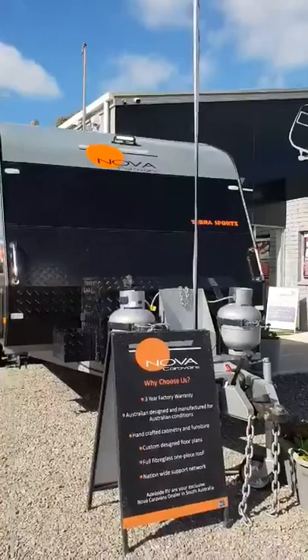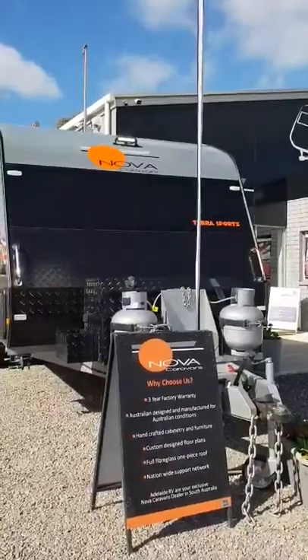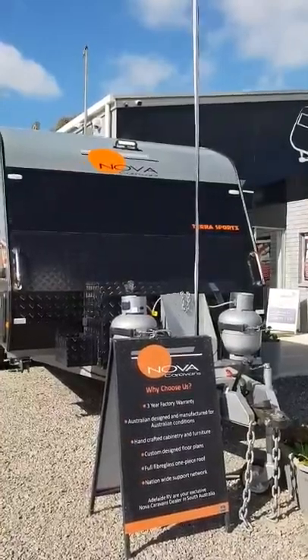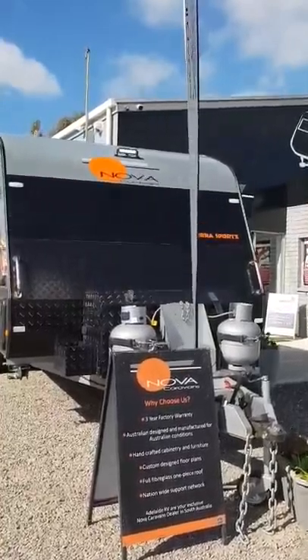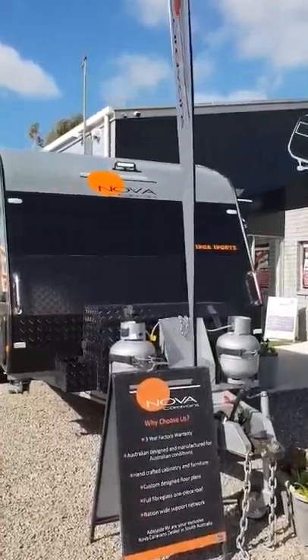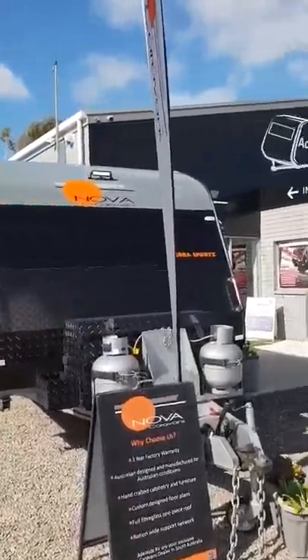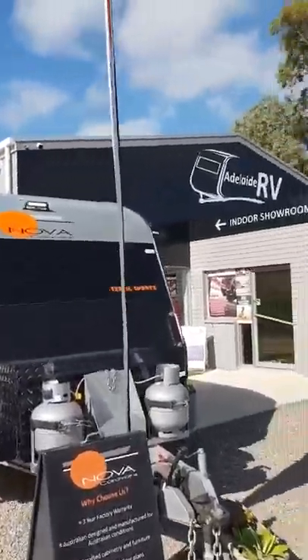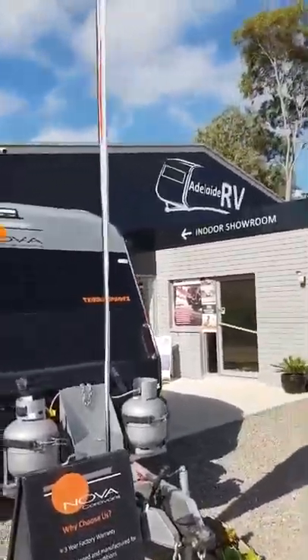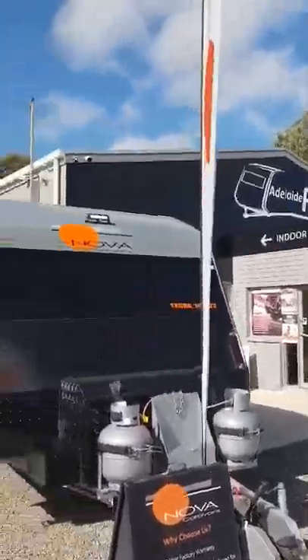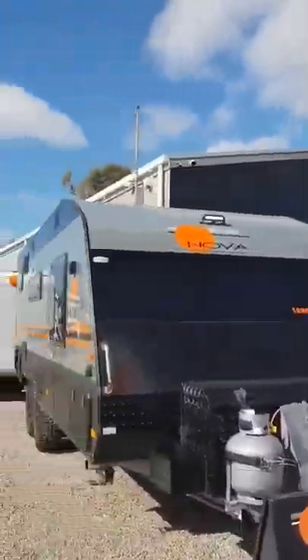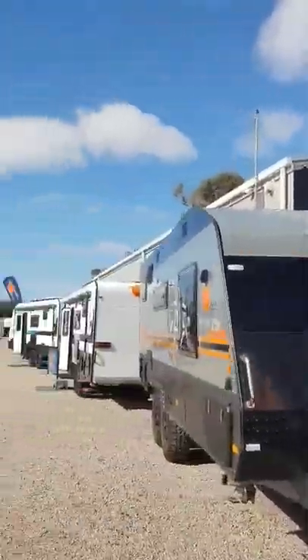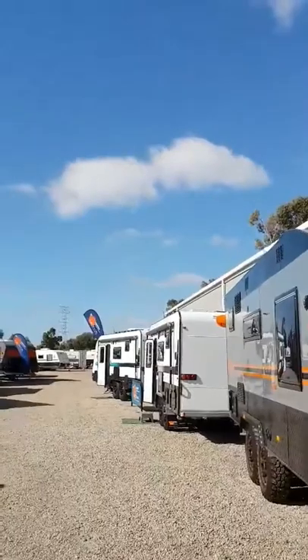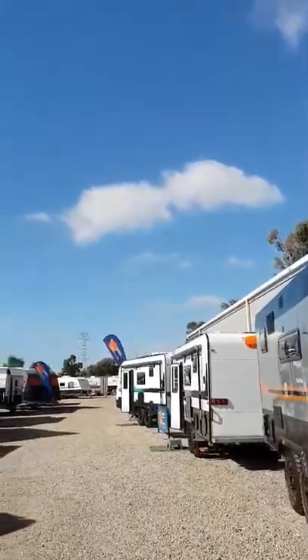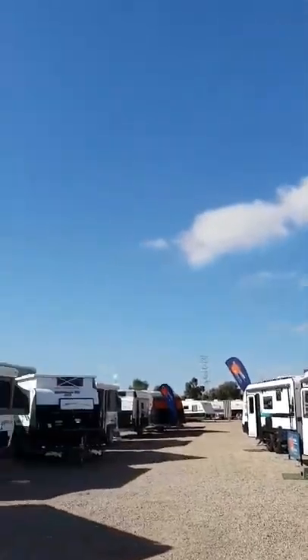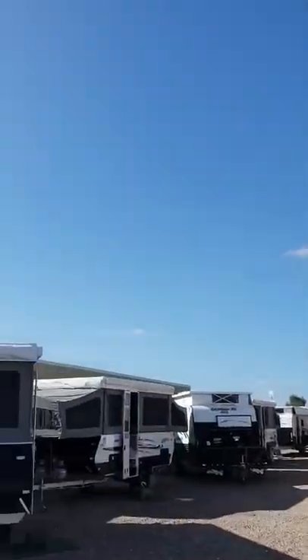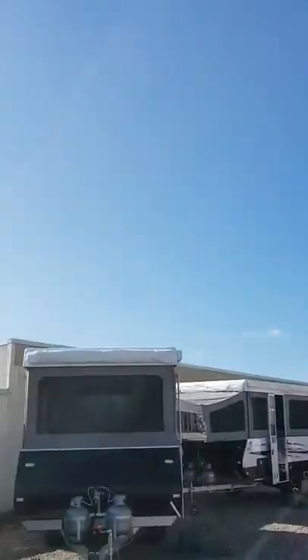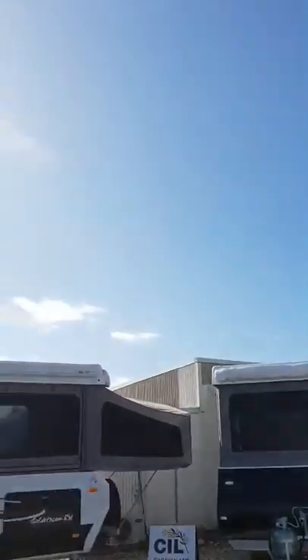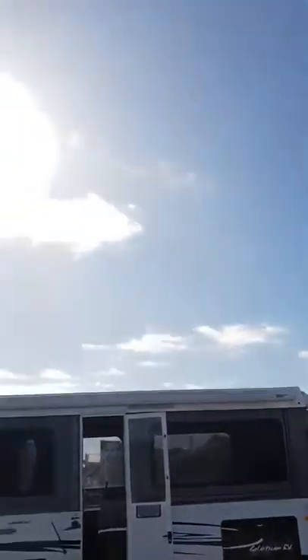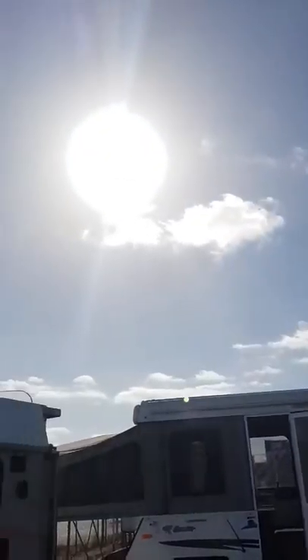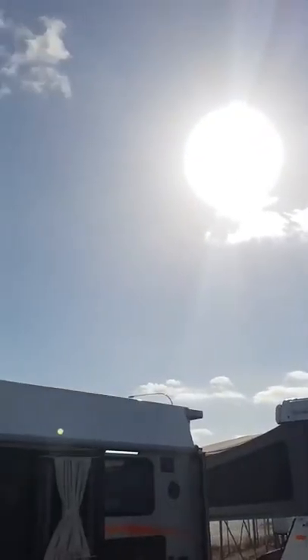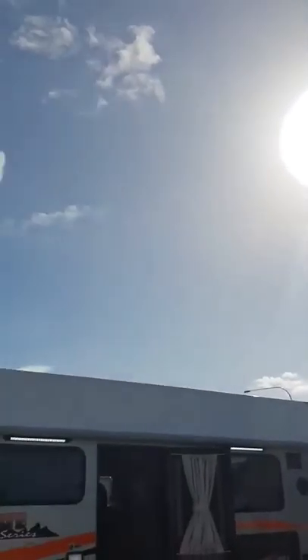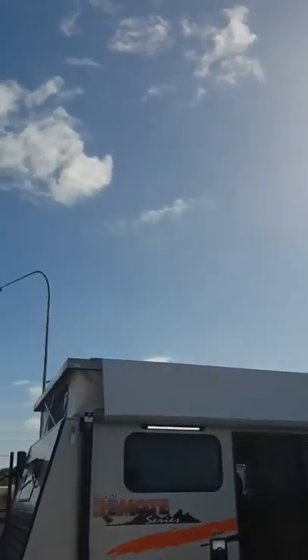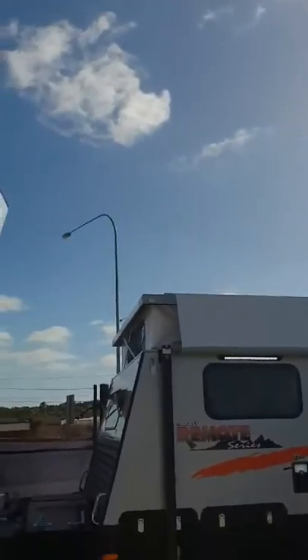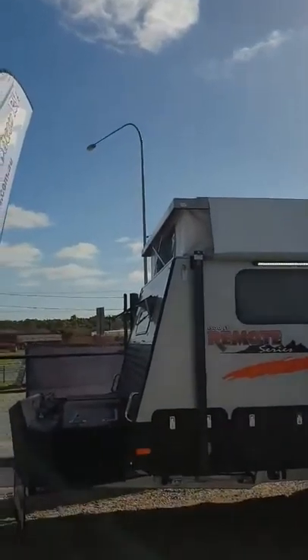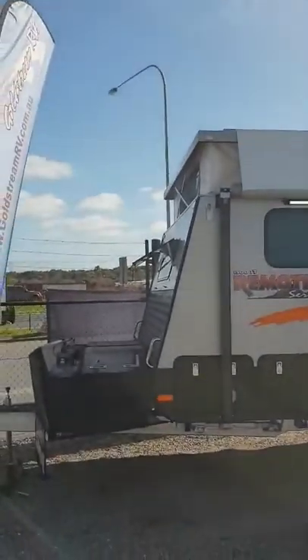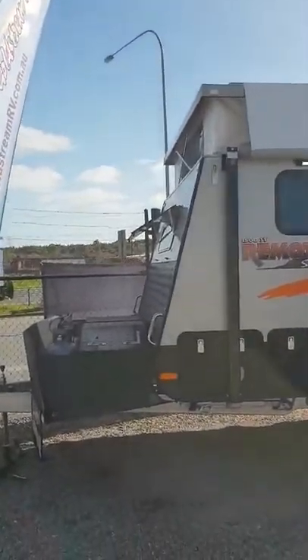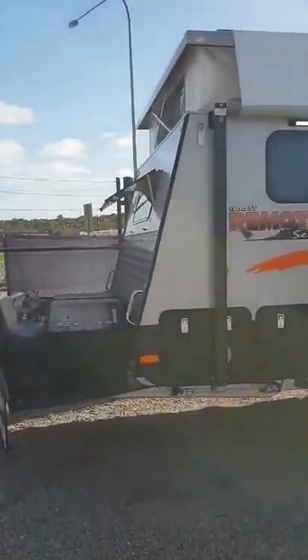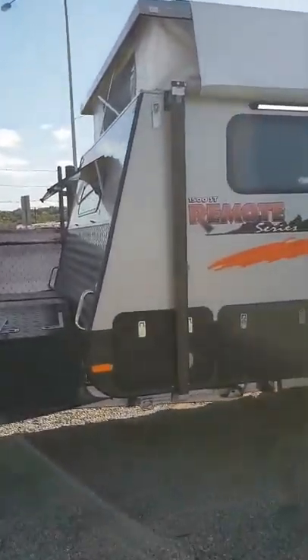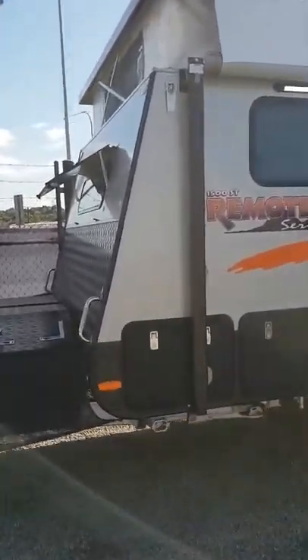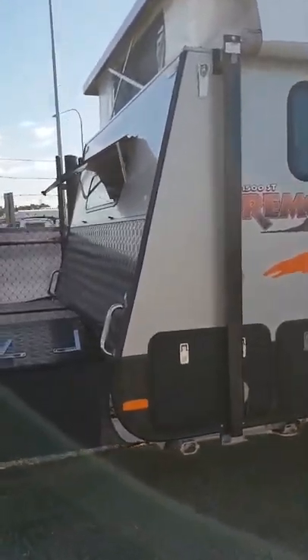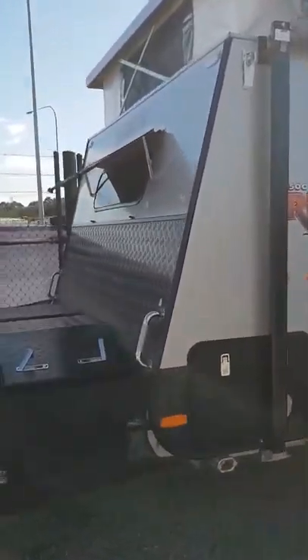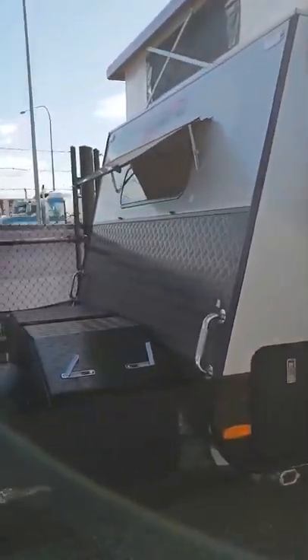Good afternoon ladies and gentlemen. It's Saturday afternoon at Adelaide RV and for once in SA the sun is finally shining — blue skies, absolutely beautiful conditions. What better day for the showdown.